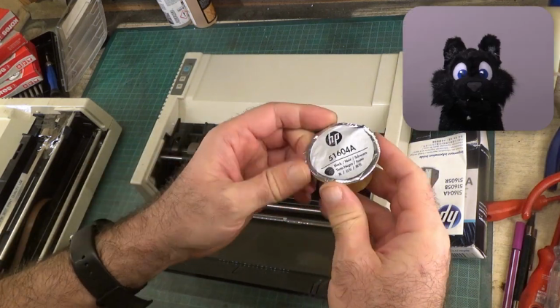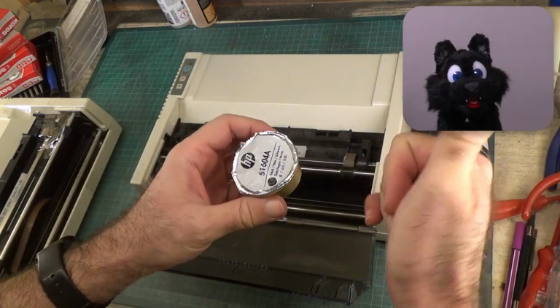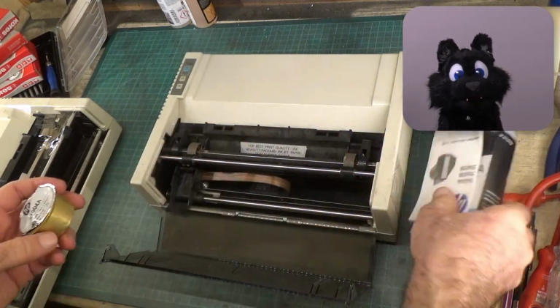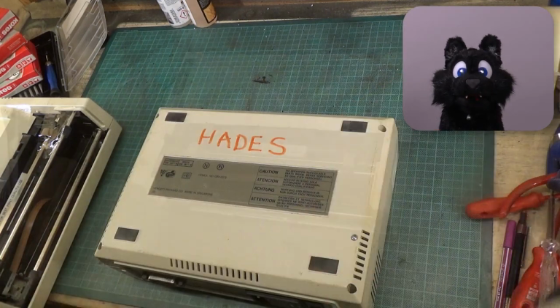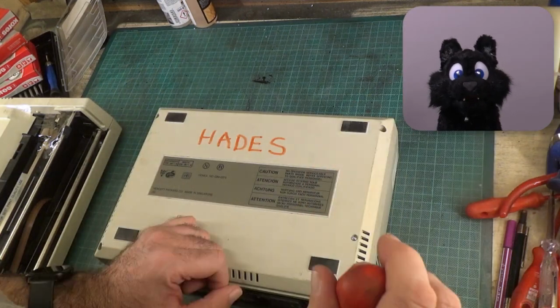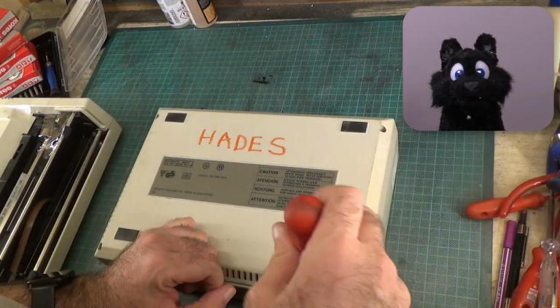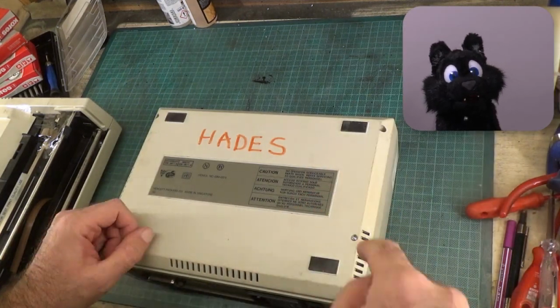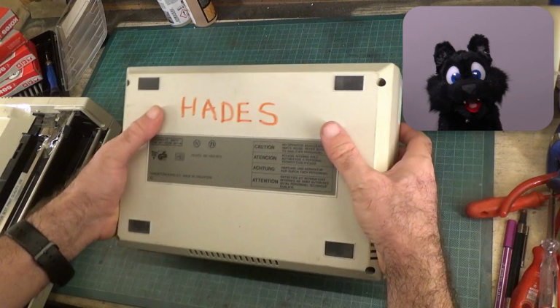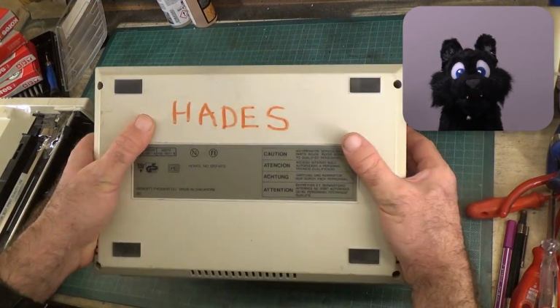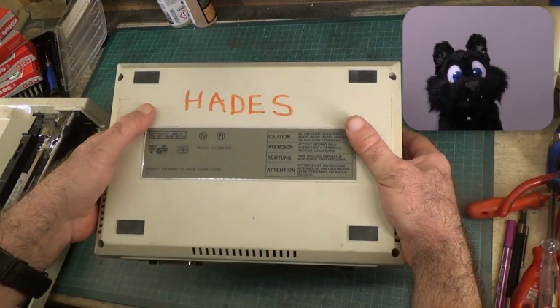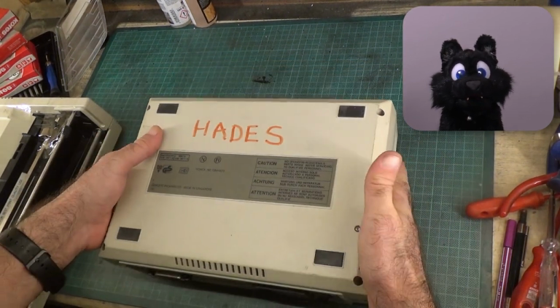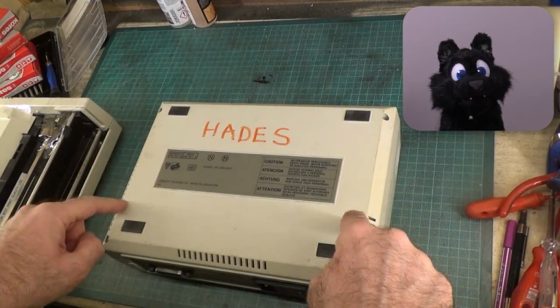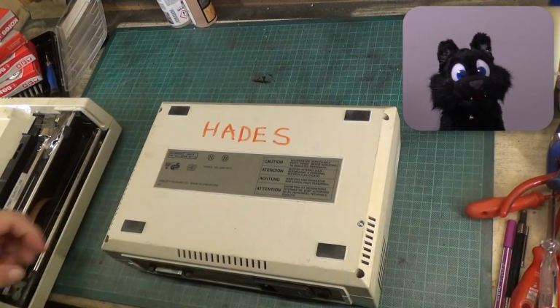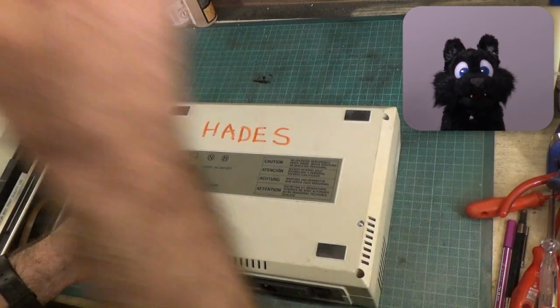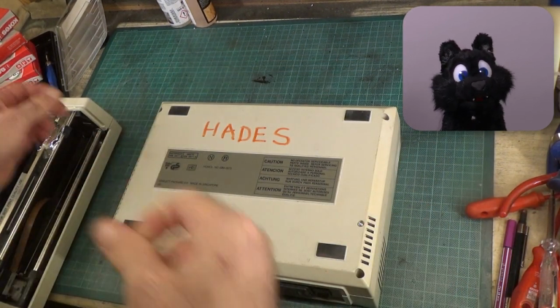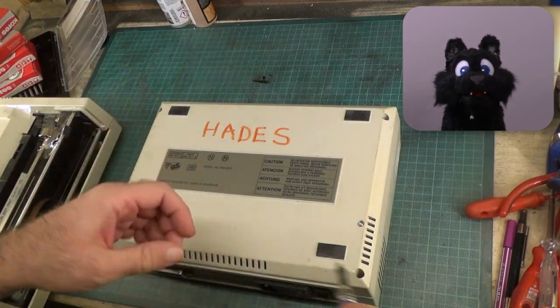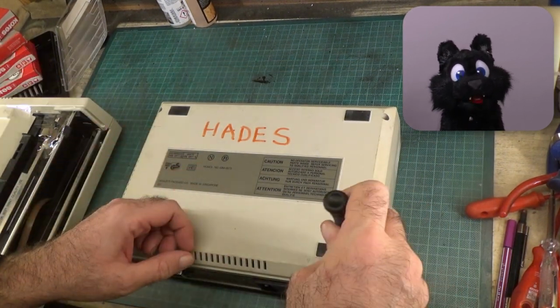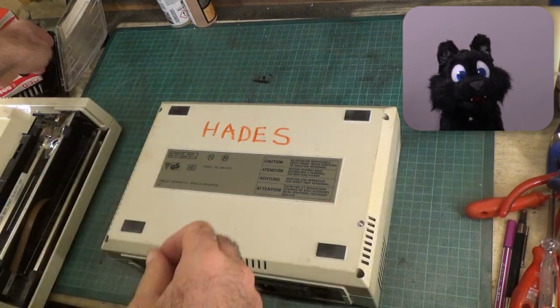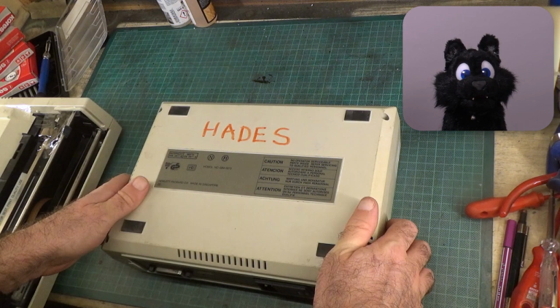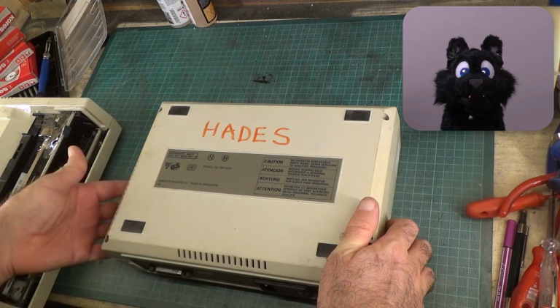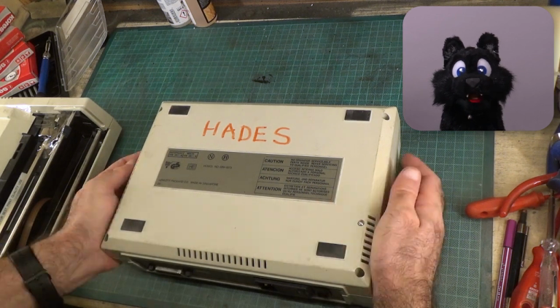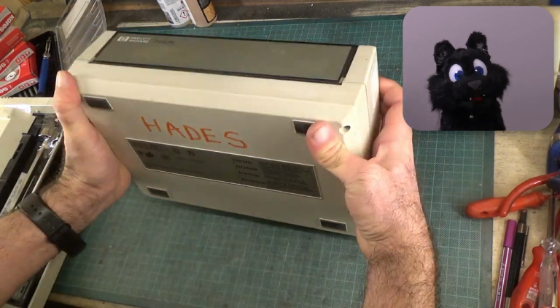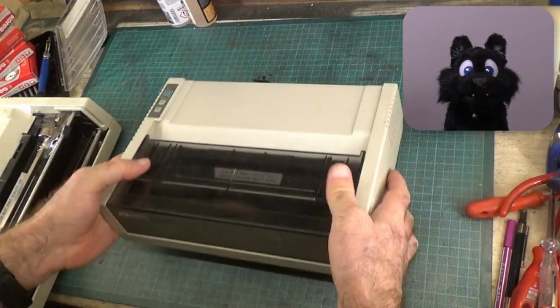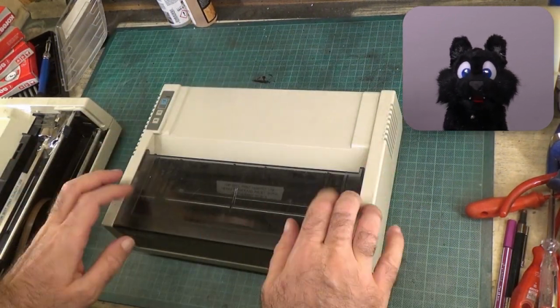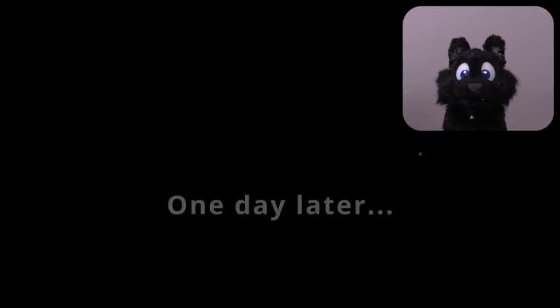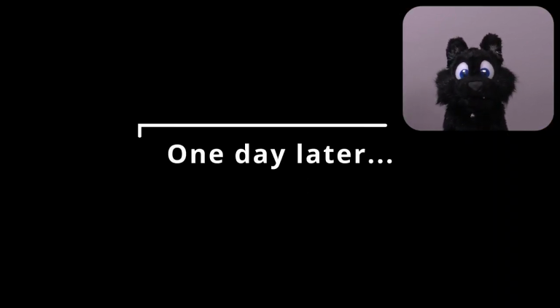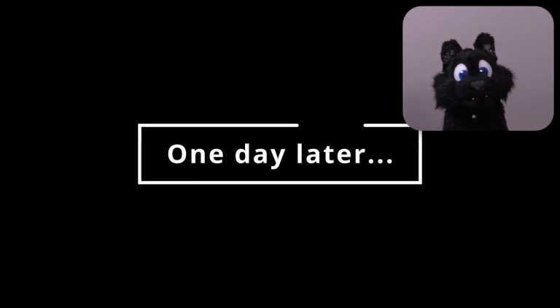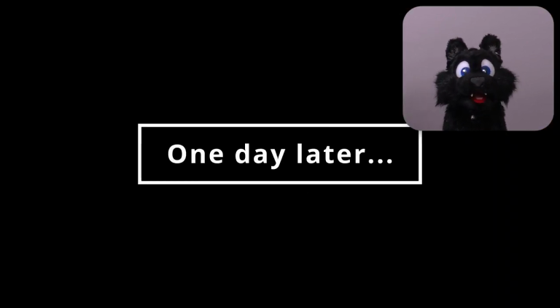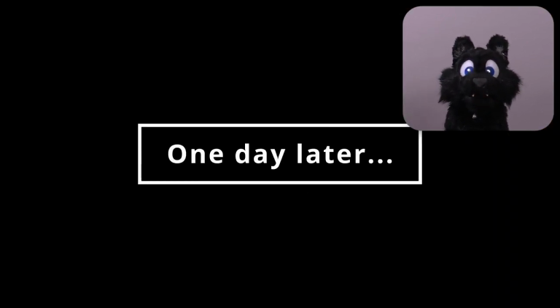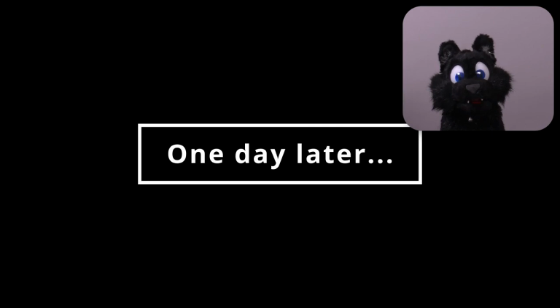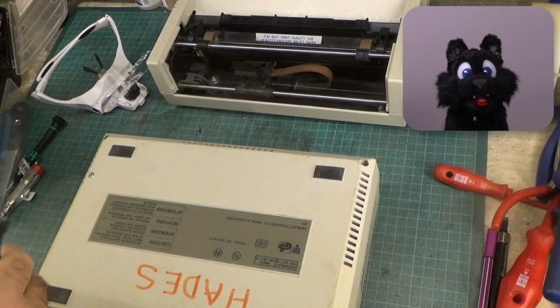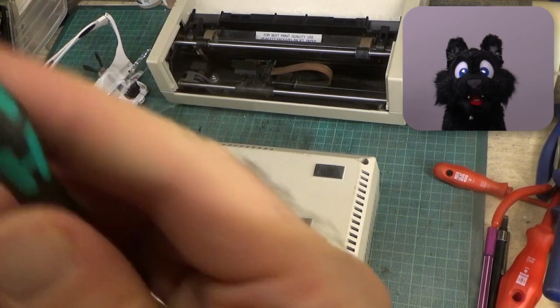Opening up the device proved difficult. All but one screw are Torx, and the case screws are deeply sunken into the plastic, so no bit-based drivers can reach them. I had to get a set of normal Torx drivers first.